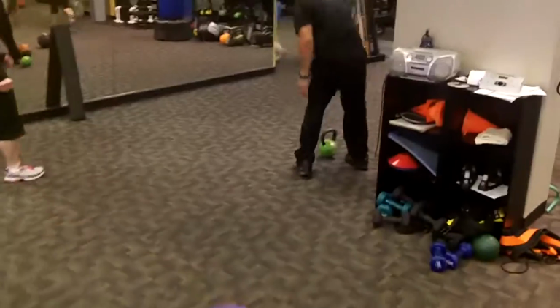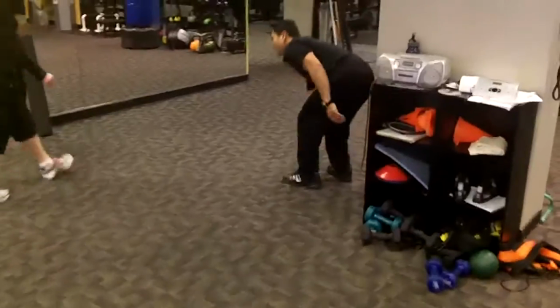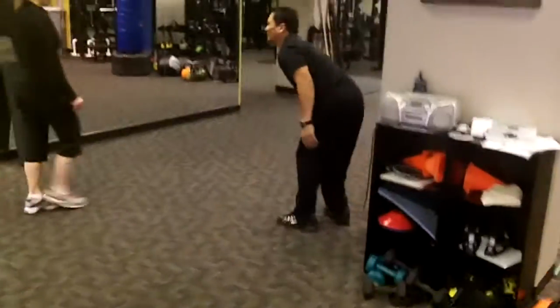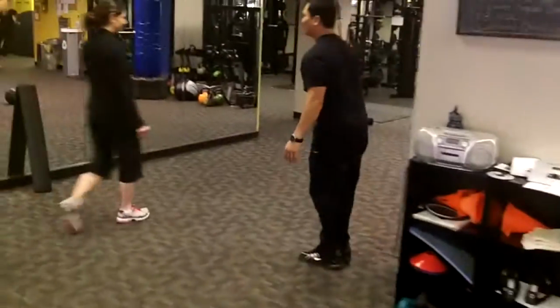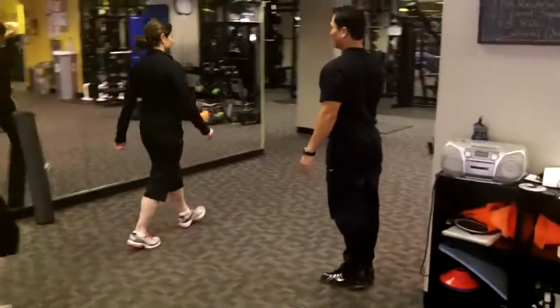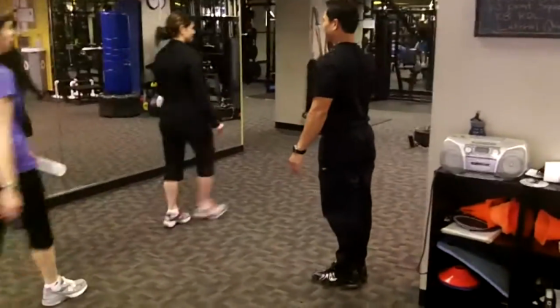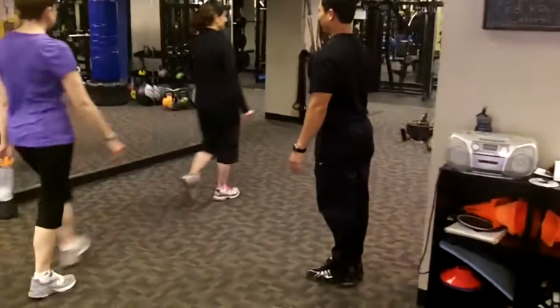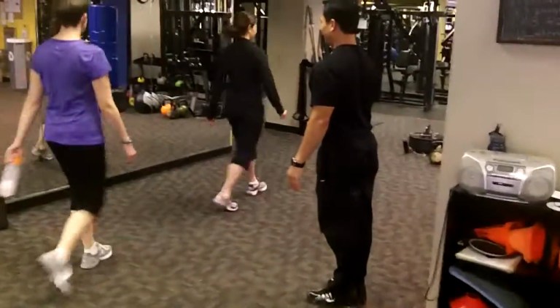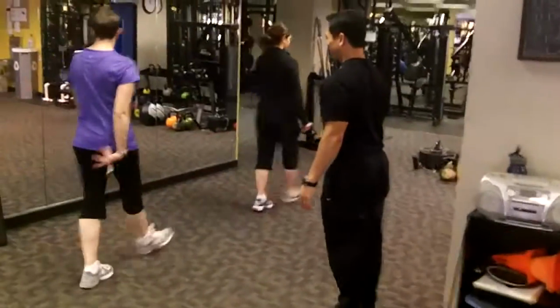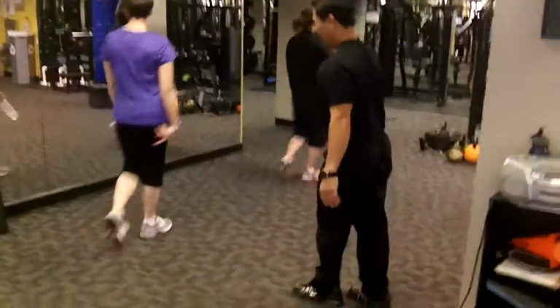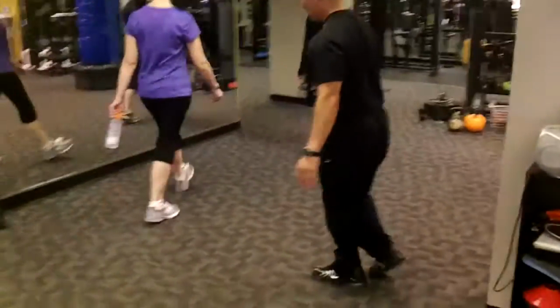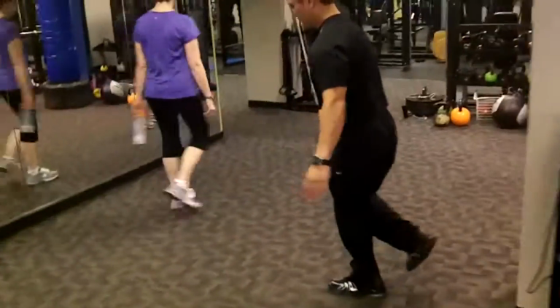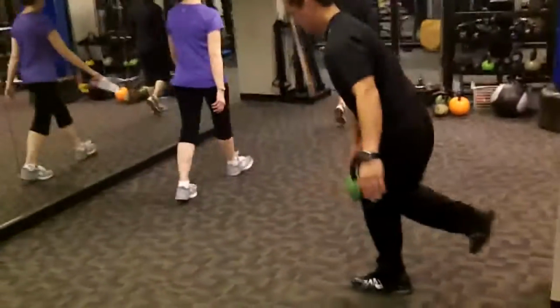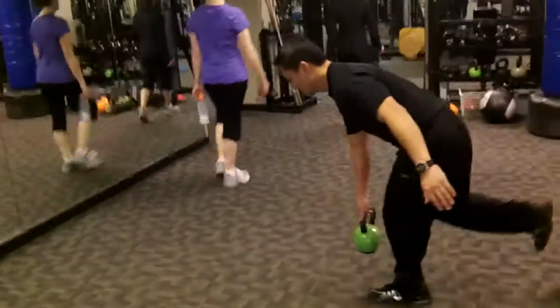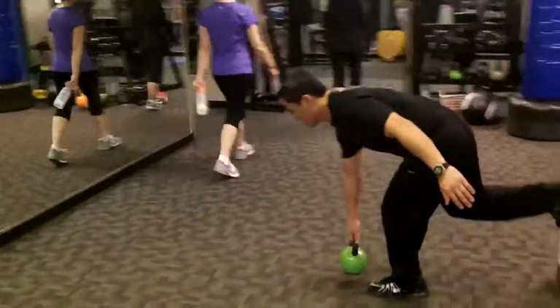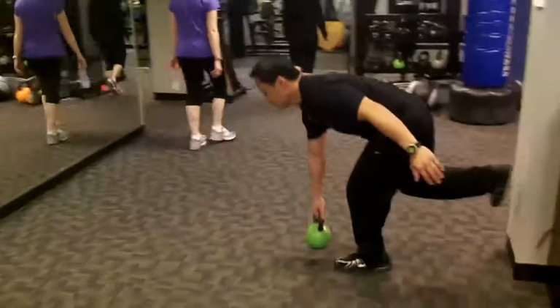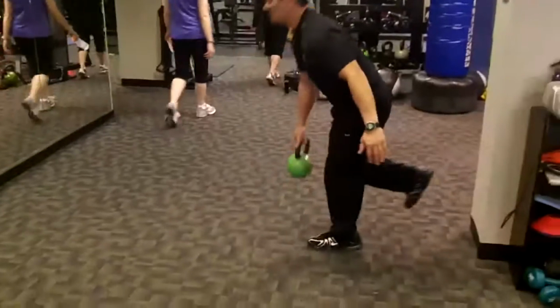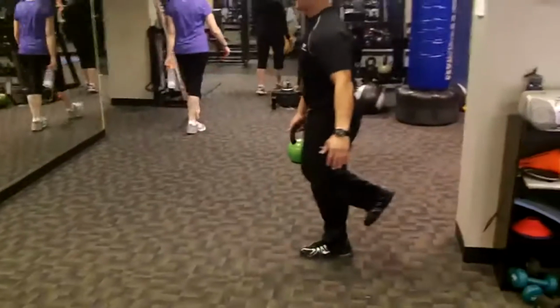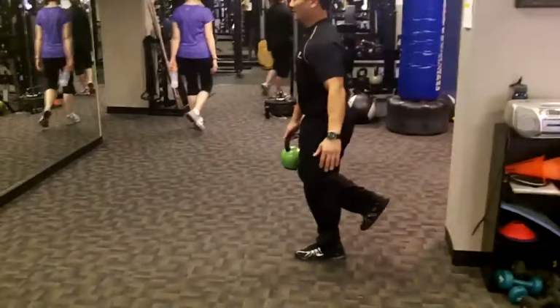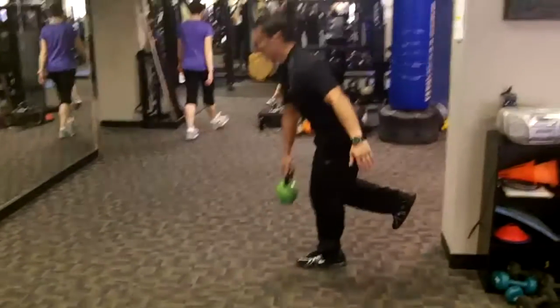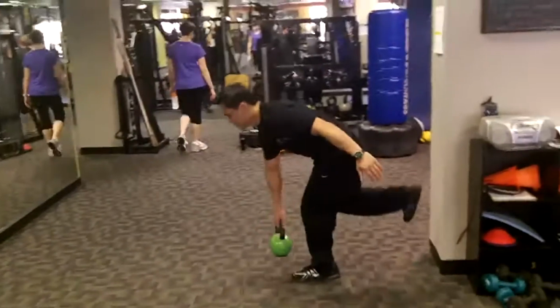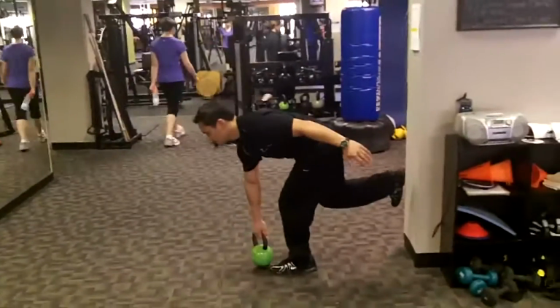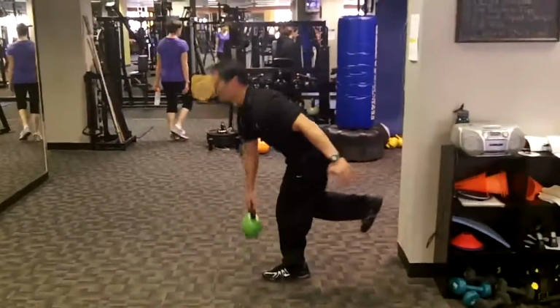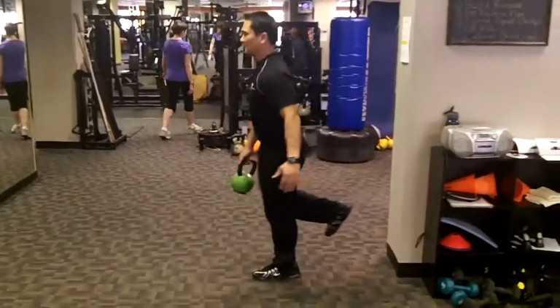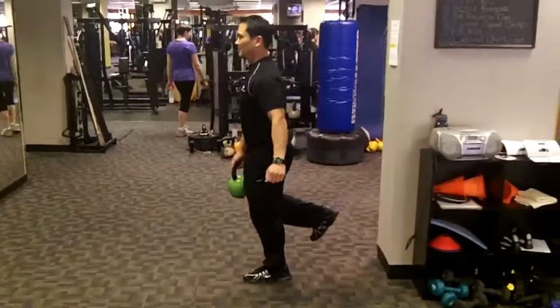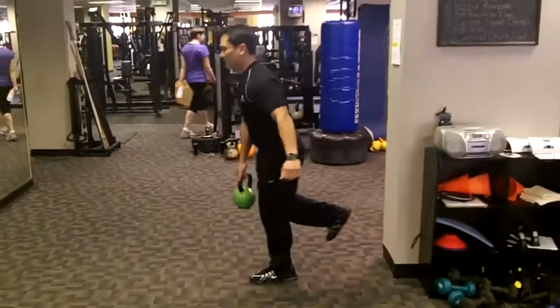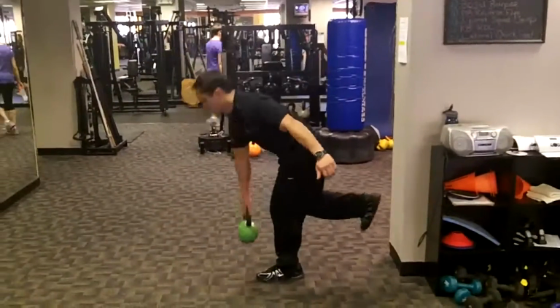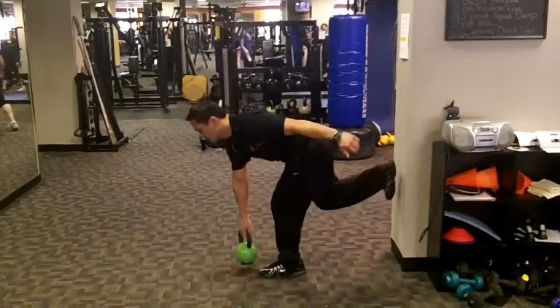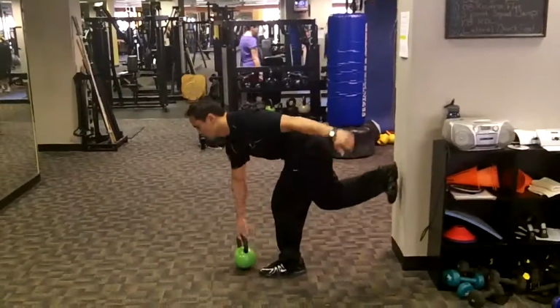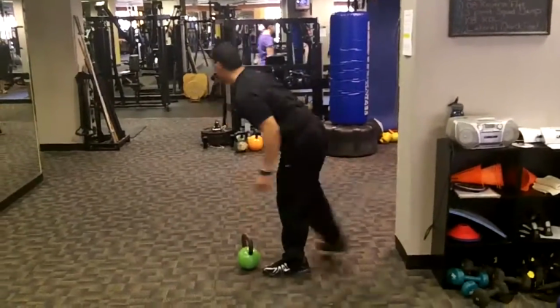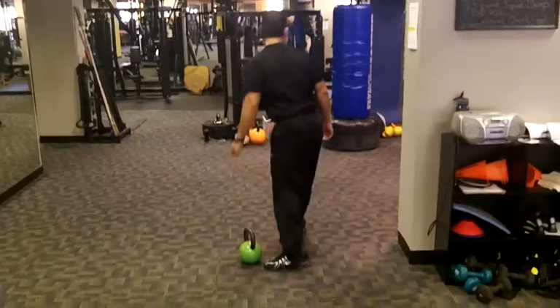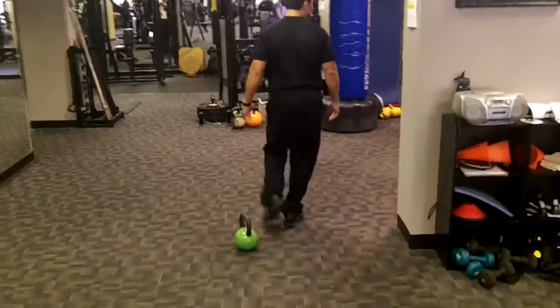Station eleven: single leg RDL — Romanian deadlift for you novices. That station eleven was an RDL last time, only it was two-legged.